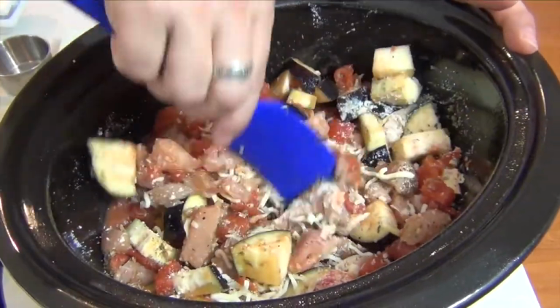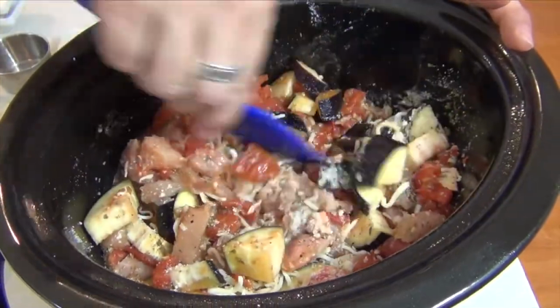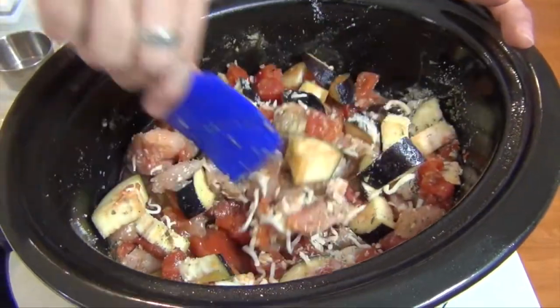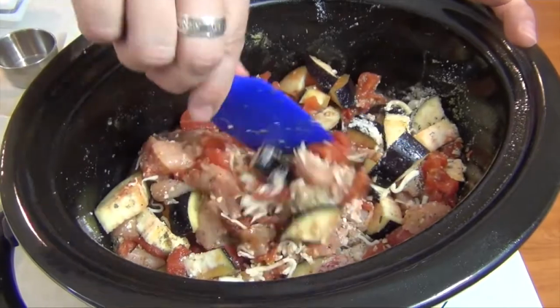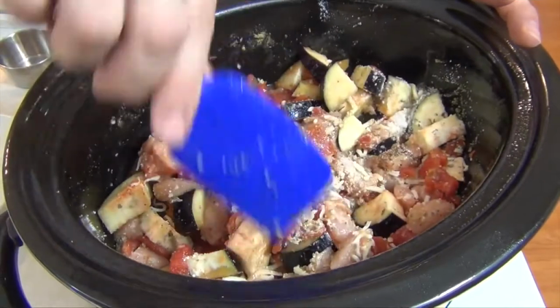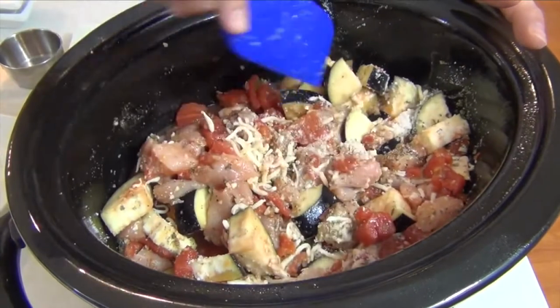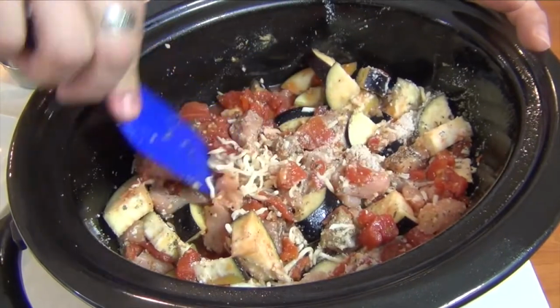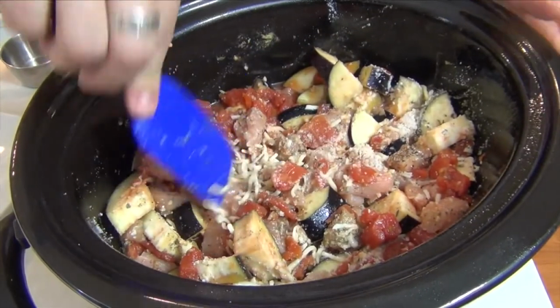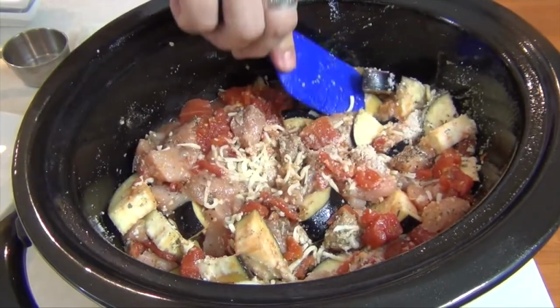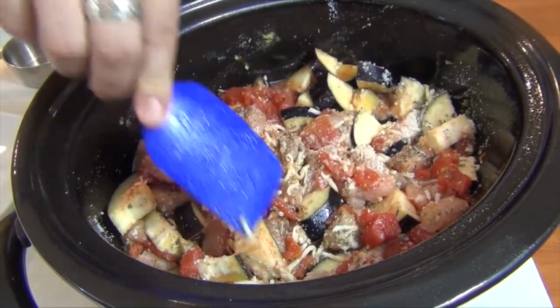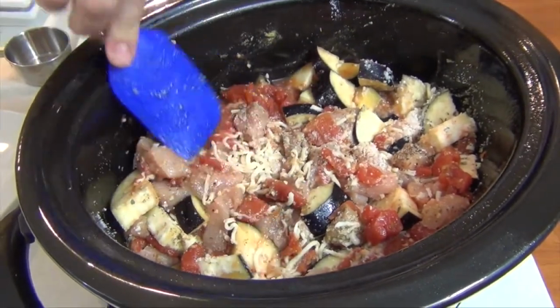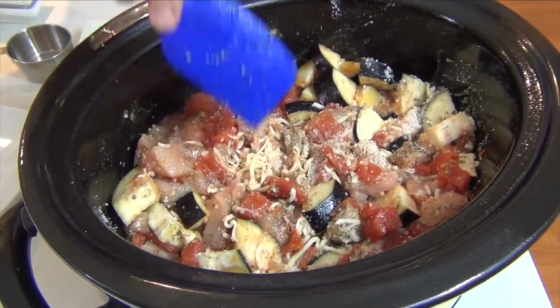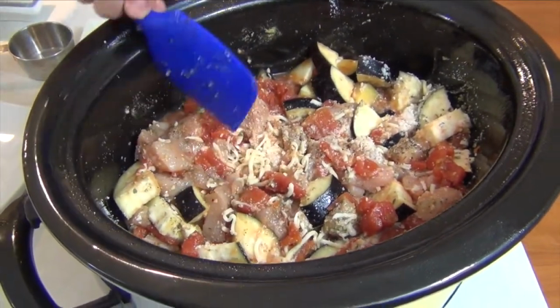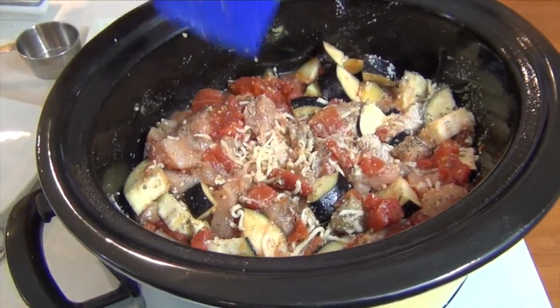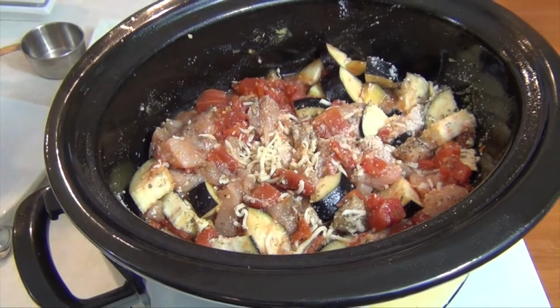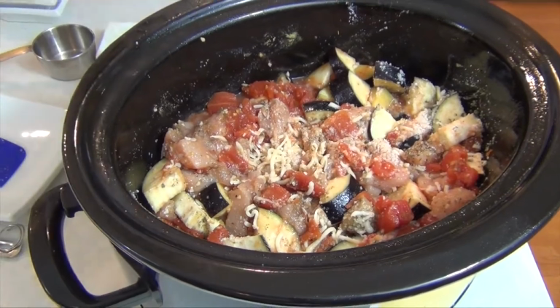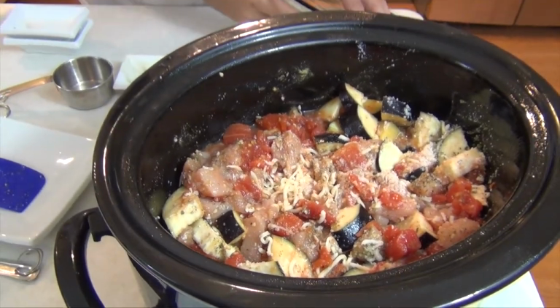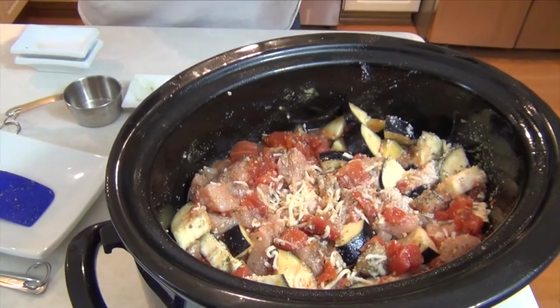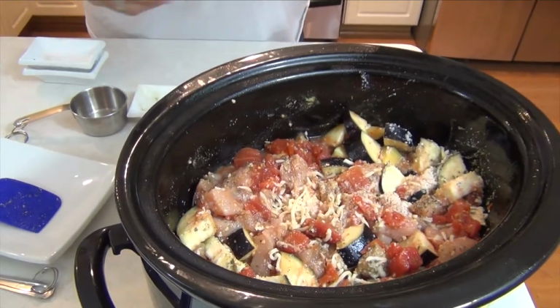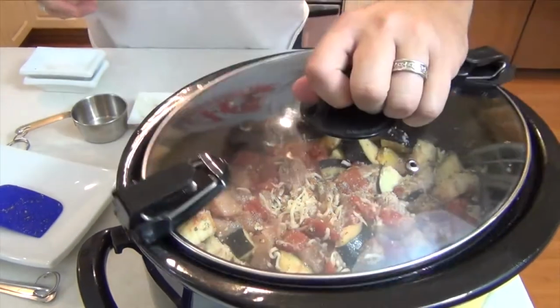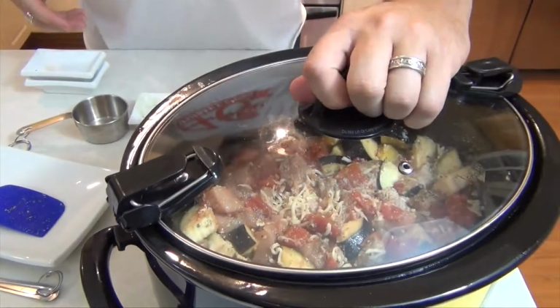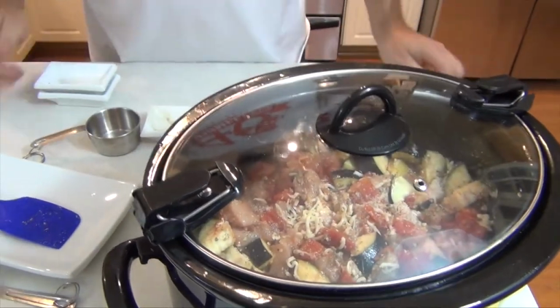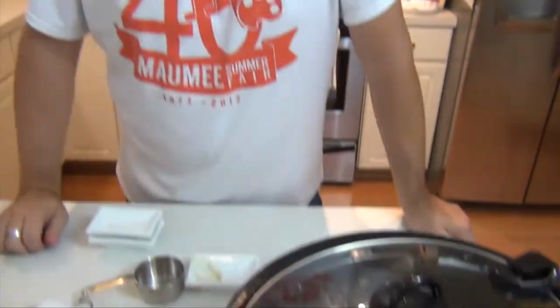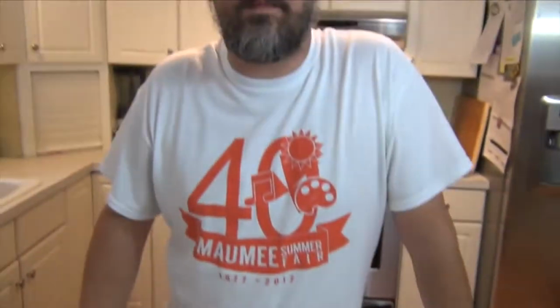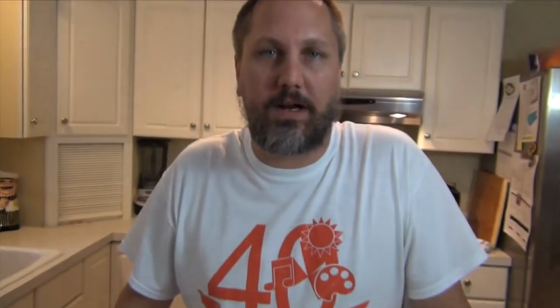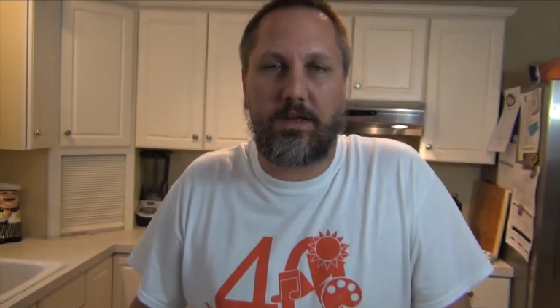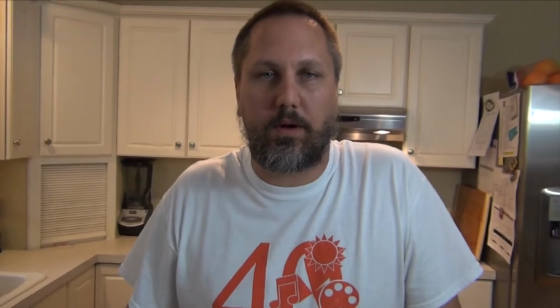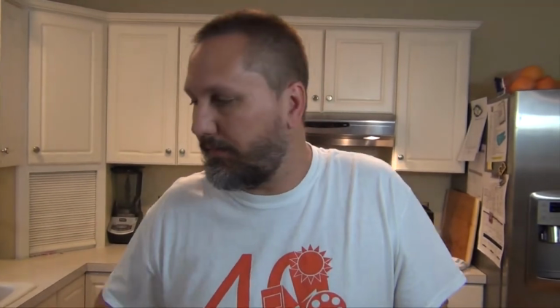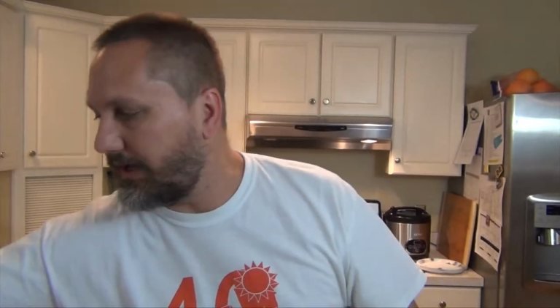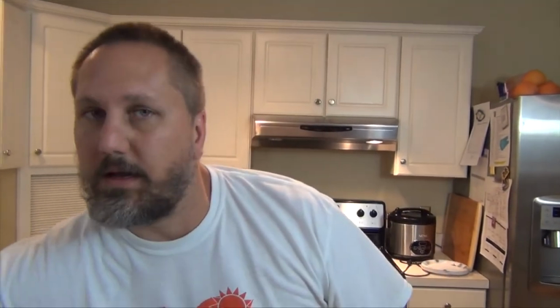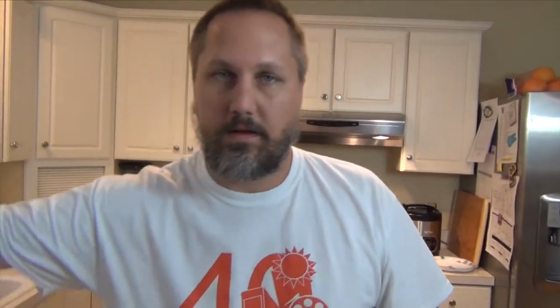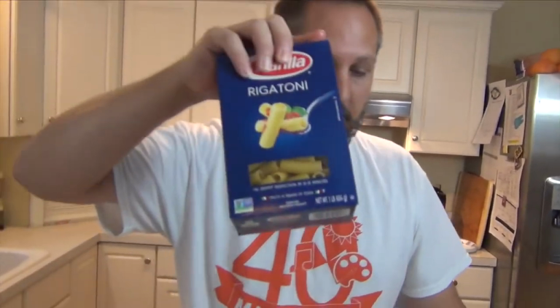You're wondering I said pasta — well I am going to do pasta, but pasta cooks so quickly that we have to add it at the end. So we'll let this cook, and when we're getting close to the end we'll come back and add in the rigatoni.